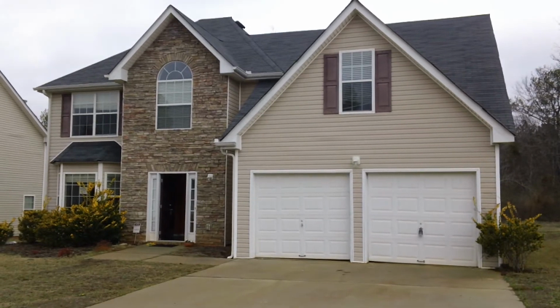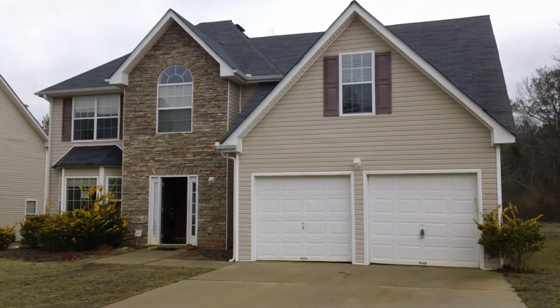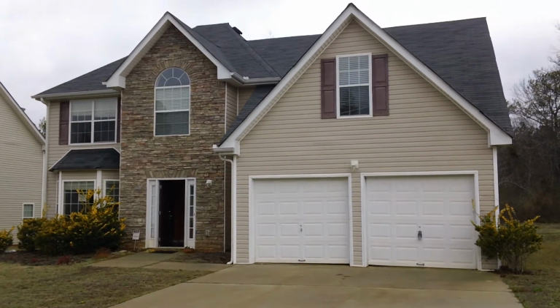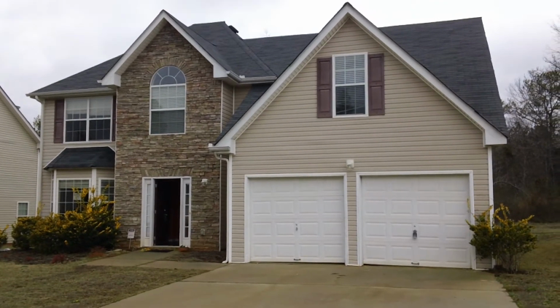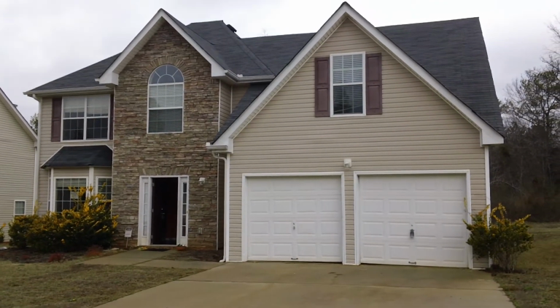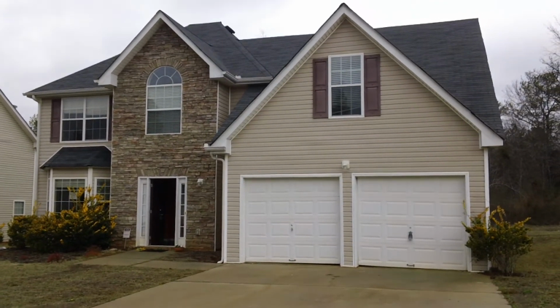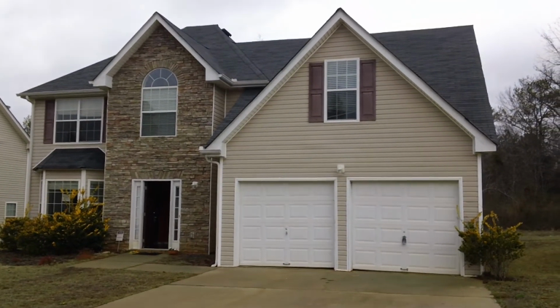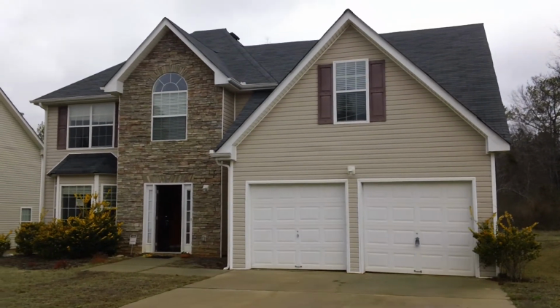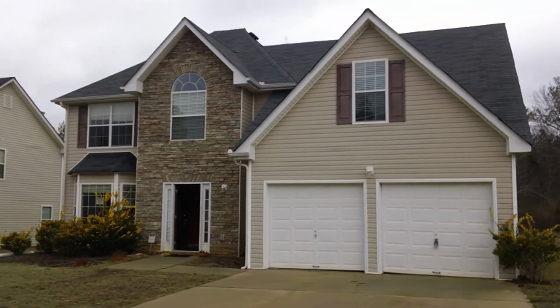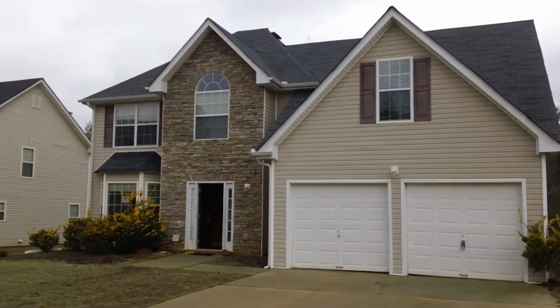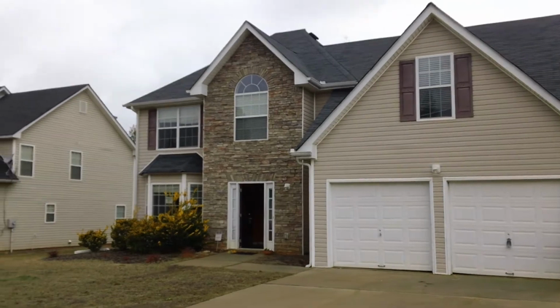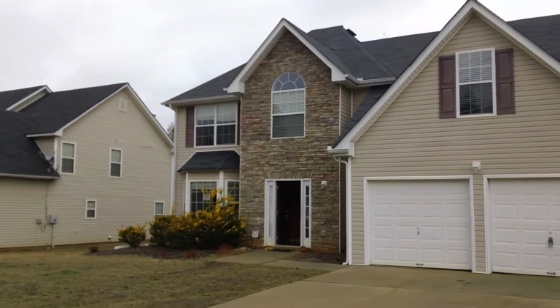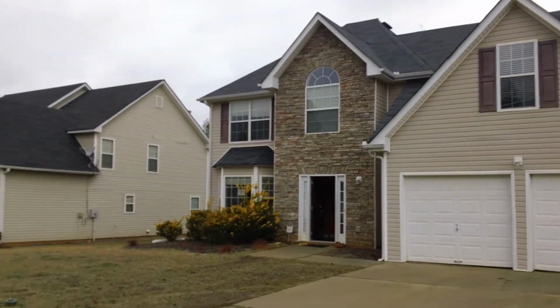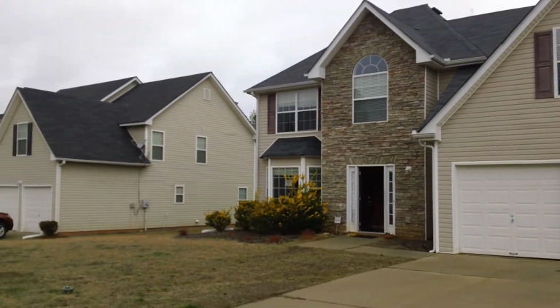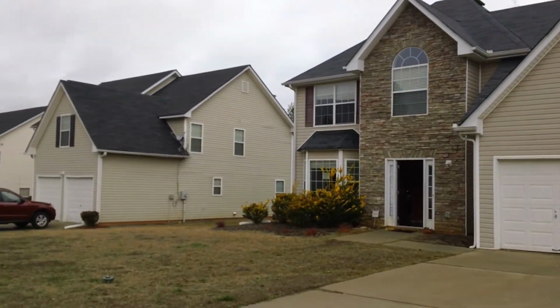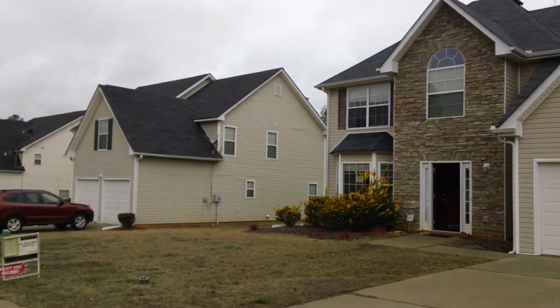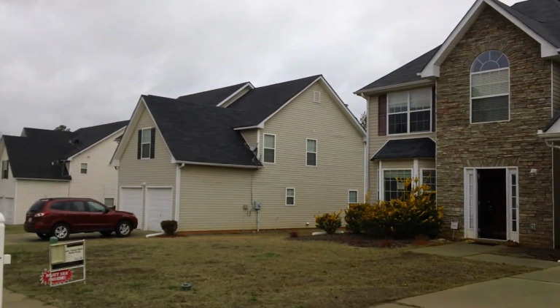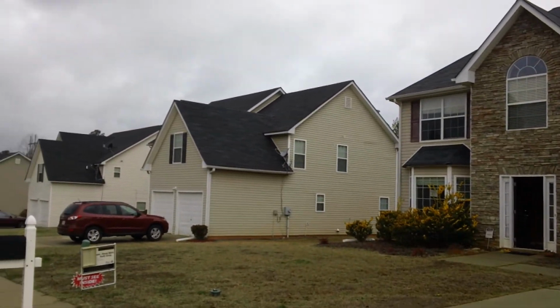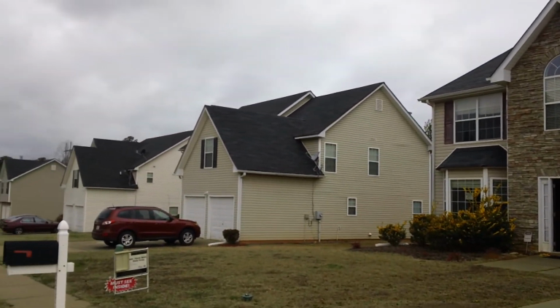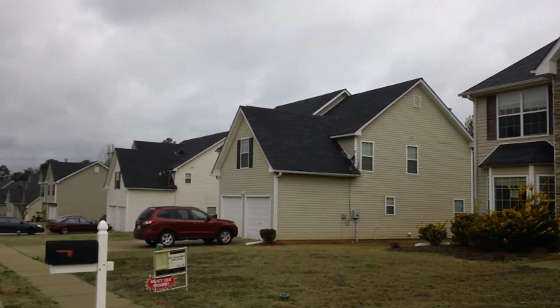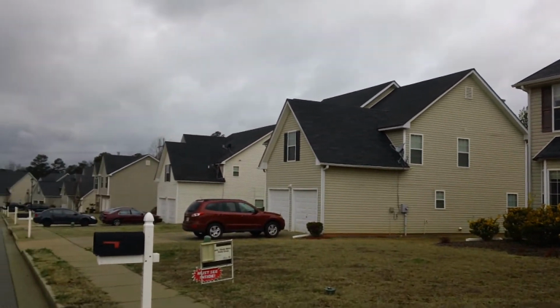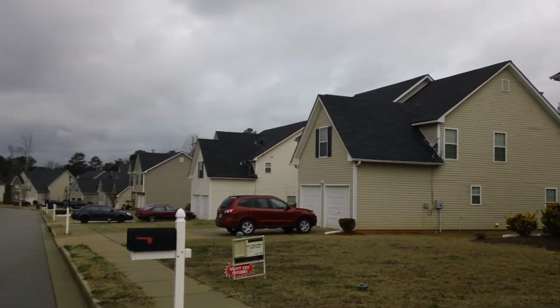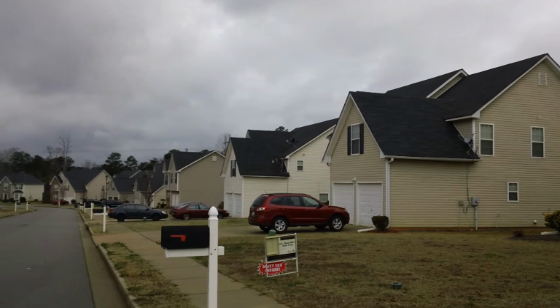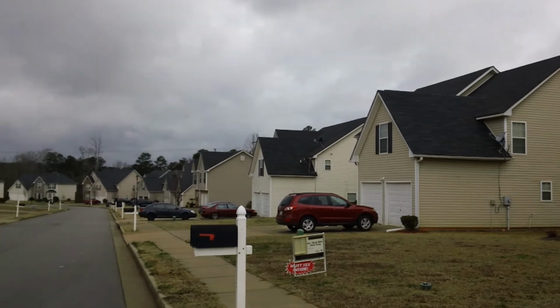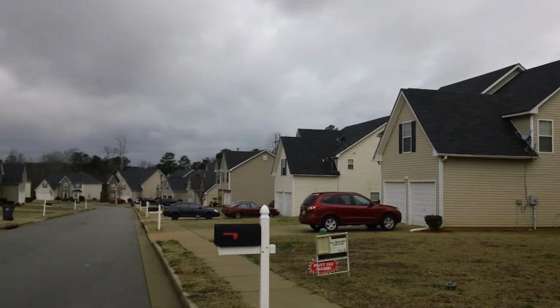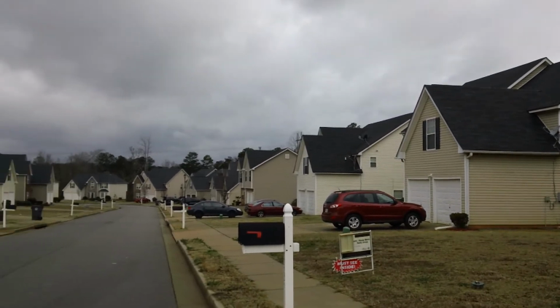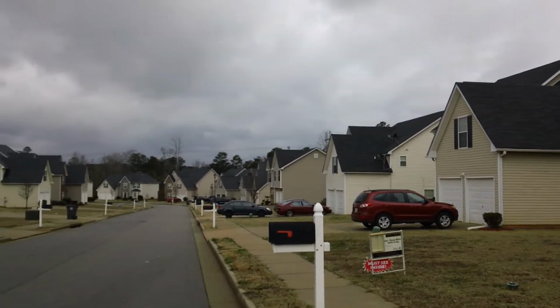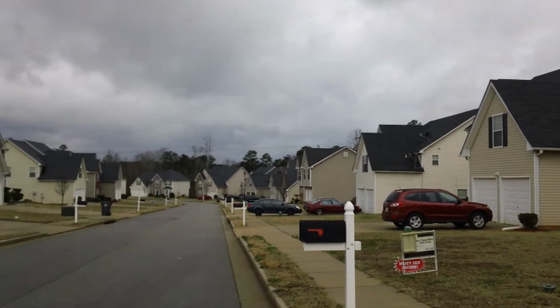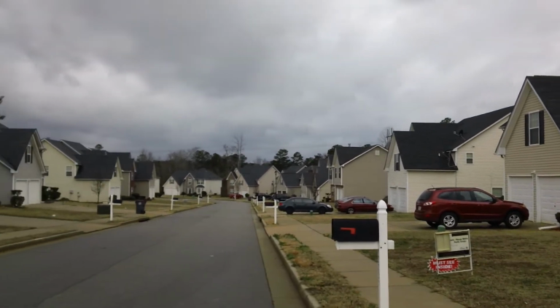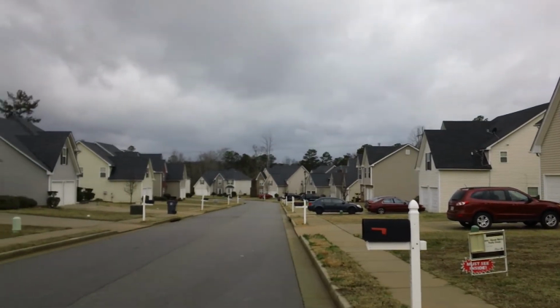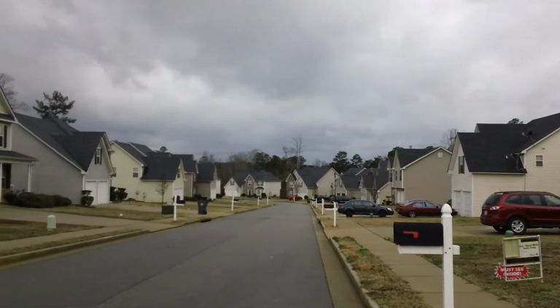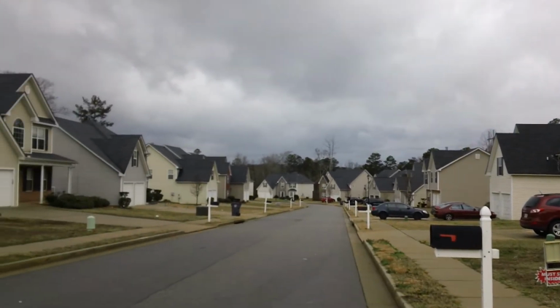Hi, this is Anthony Salmary with National ERA Servicing. It is January 21st. We are here at 222 Millstone Drive in the Cobble Creek Subdivision in Hampton, Georgia.